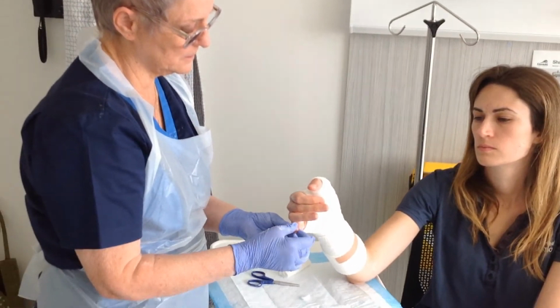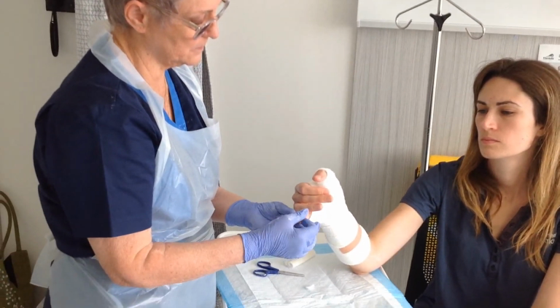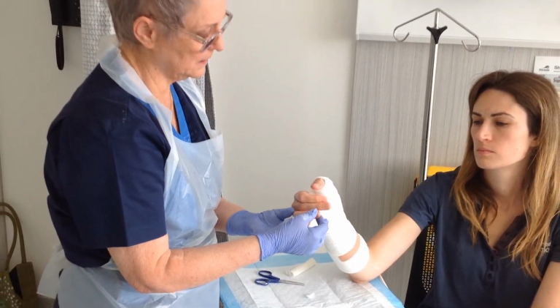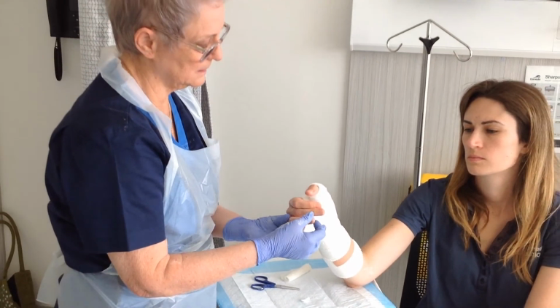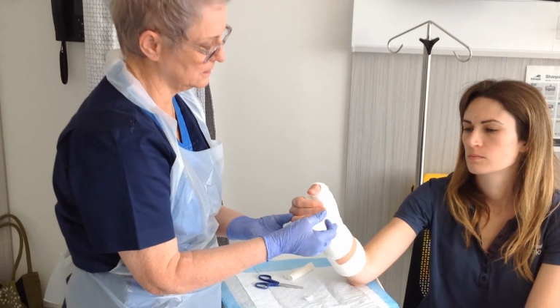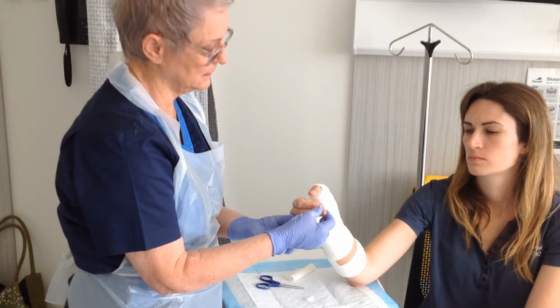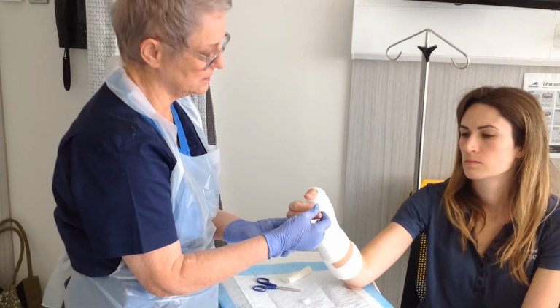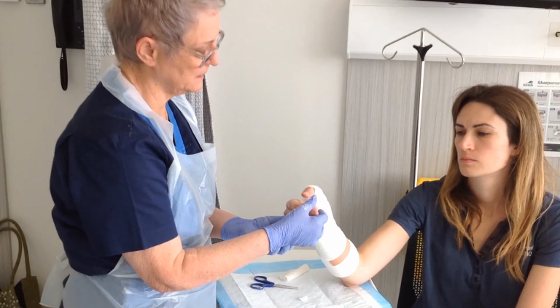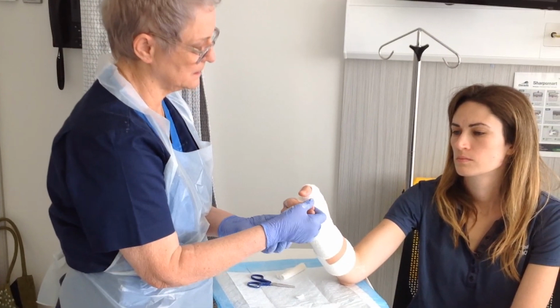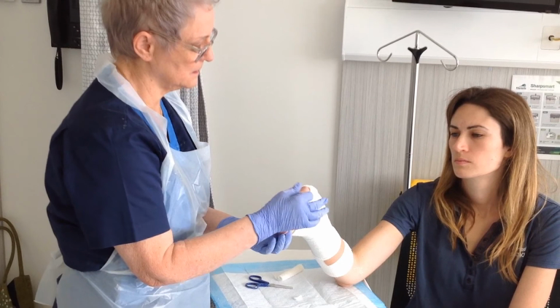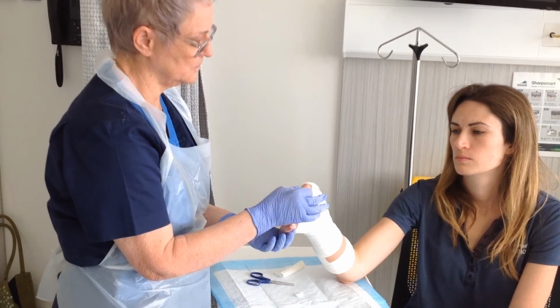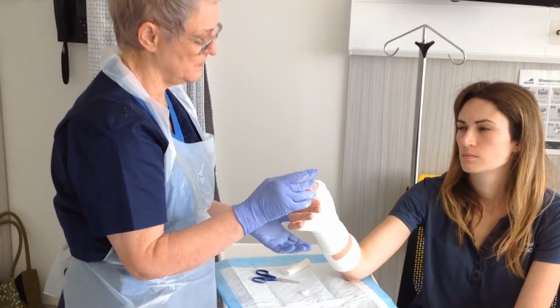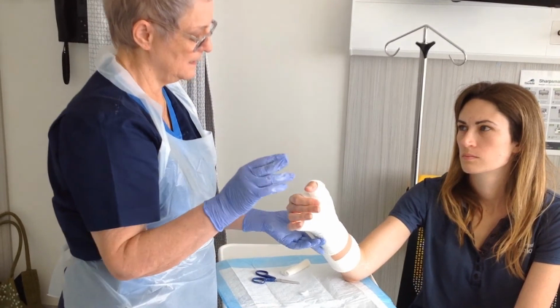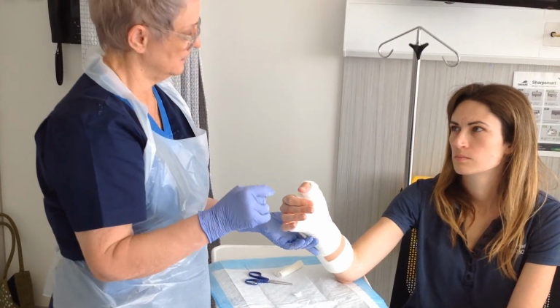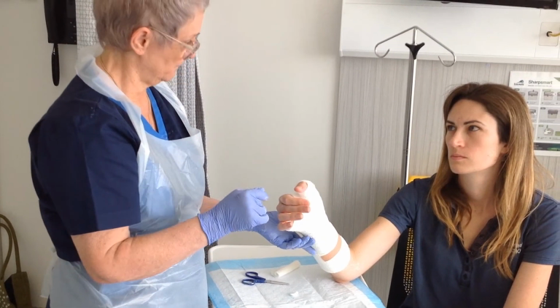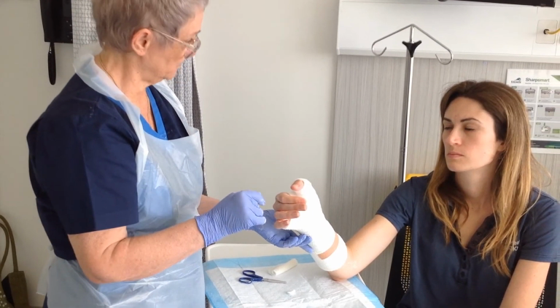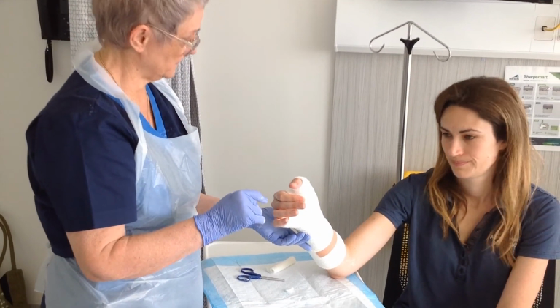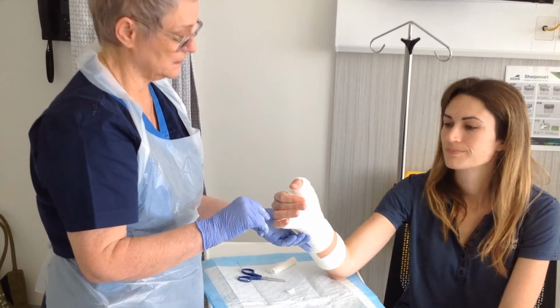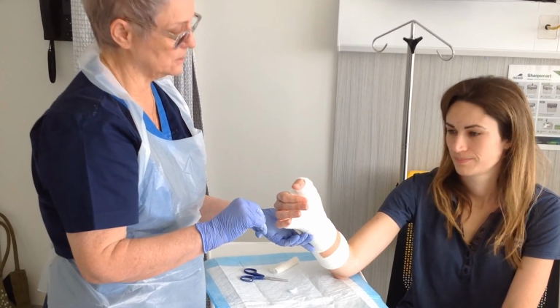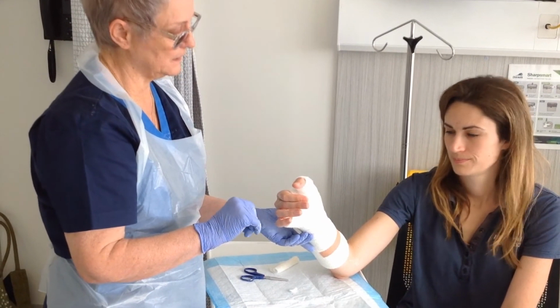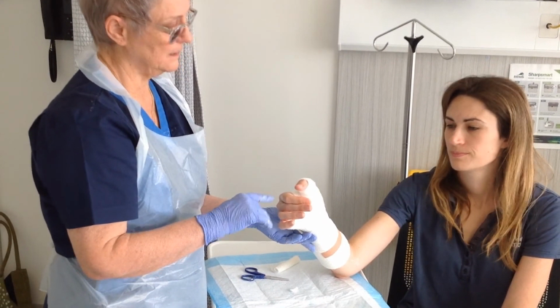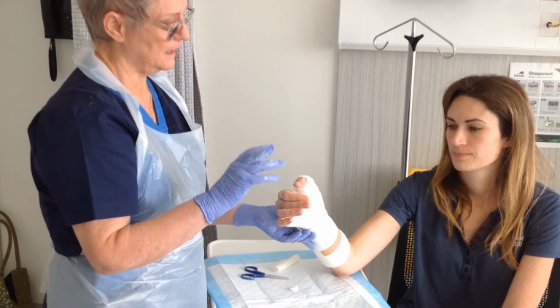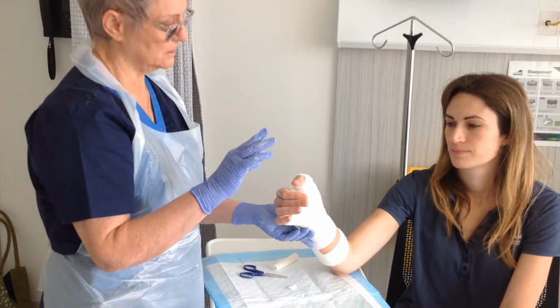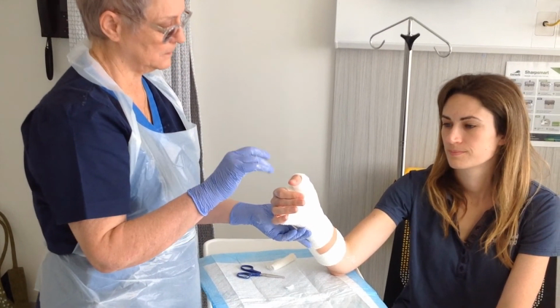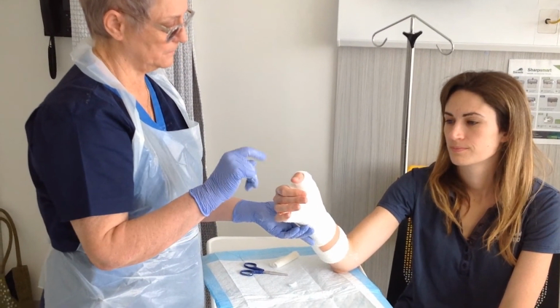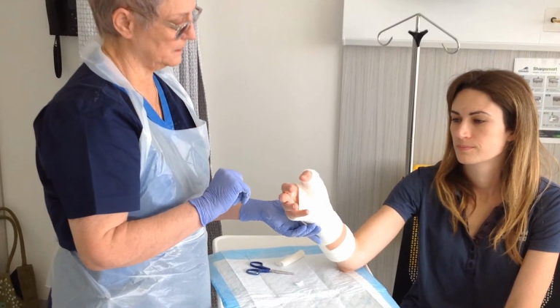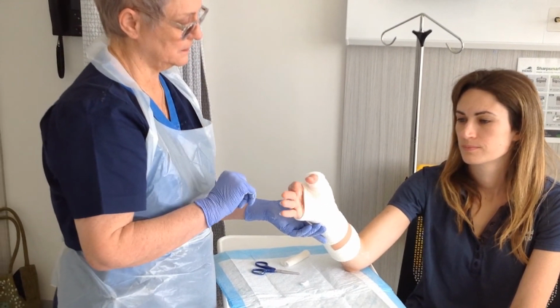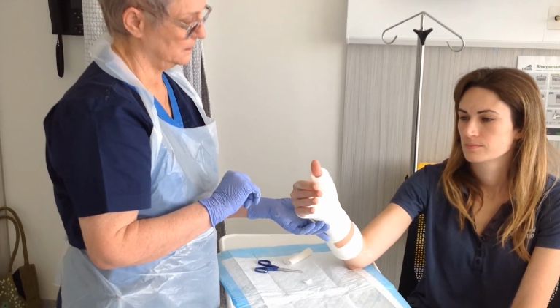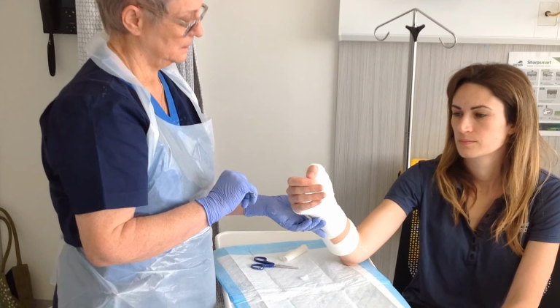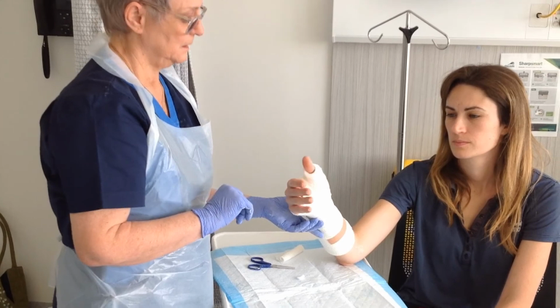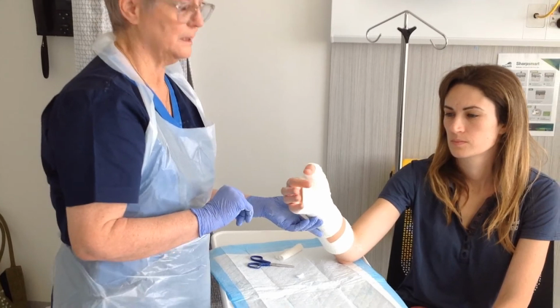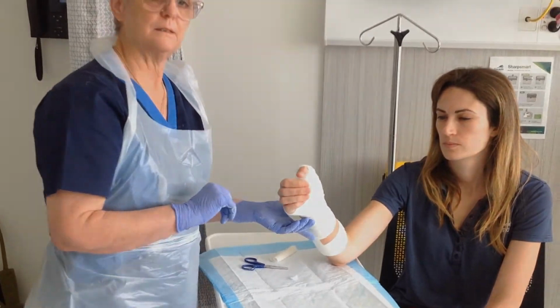The next thing we need to check is our neurovascular status — we're checking that the circulation is good, fingers are nice and warm, you can feel all sensation, and you can wiggle your fingers. And that's it.